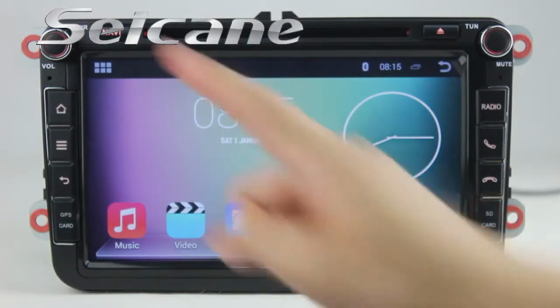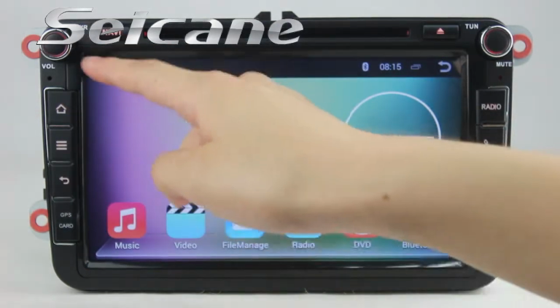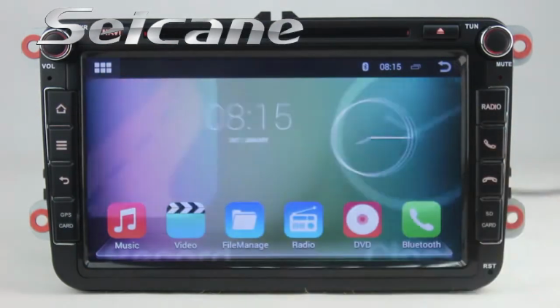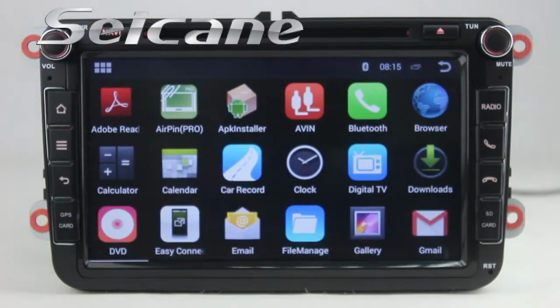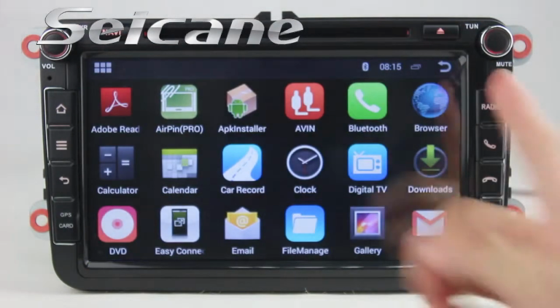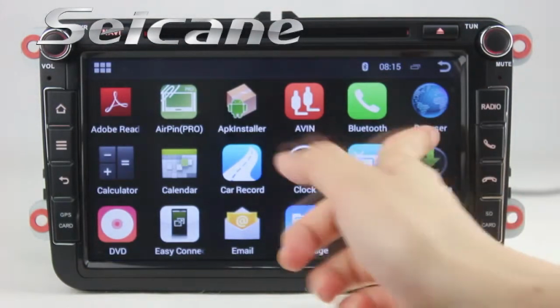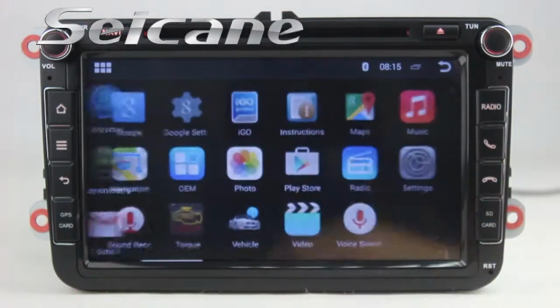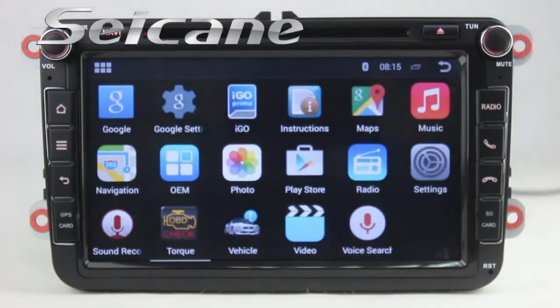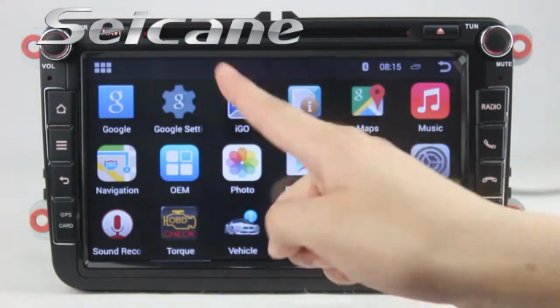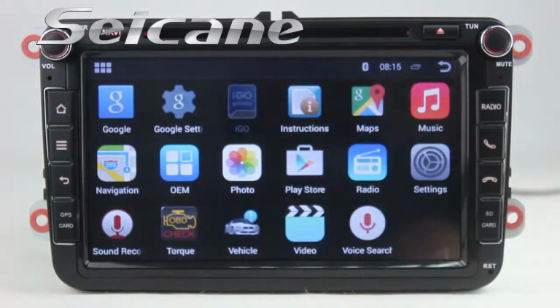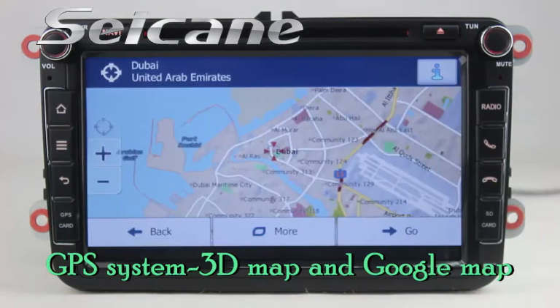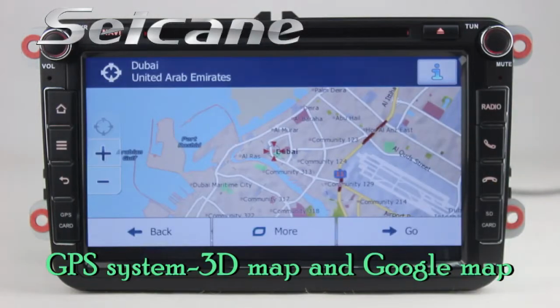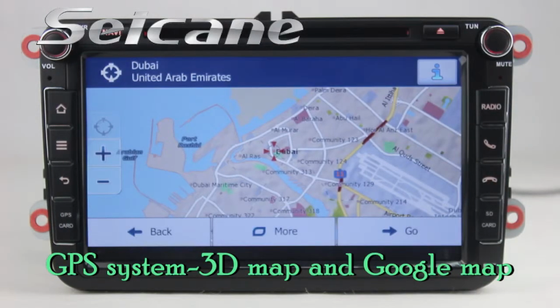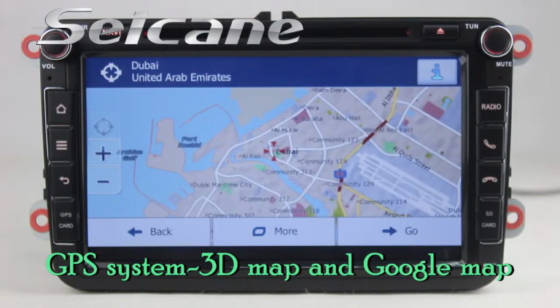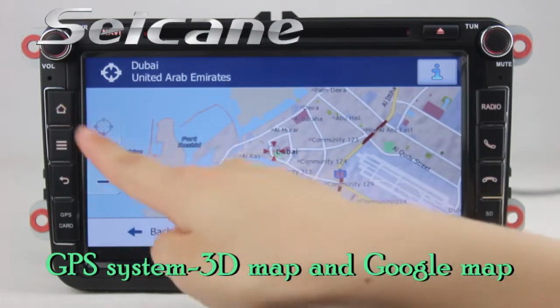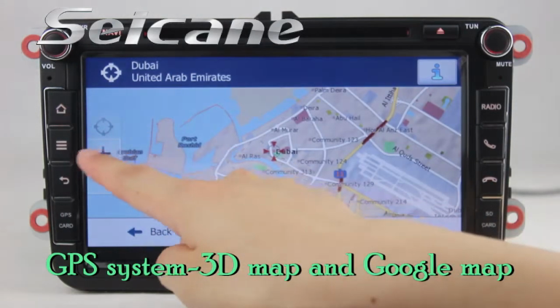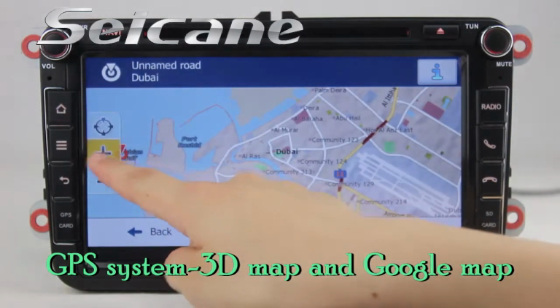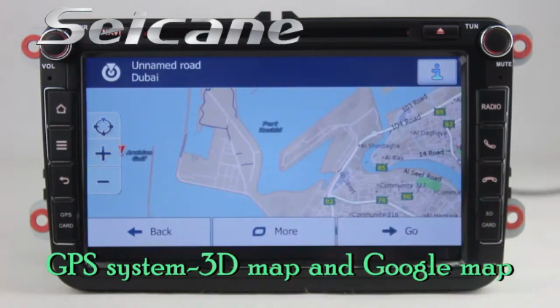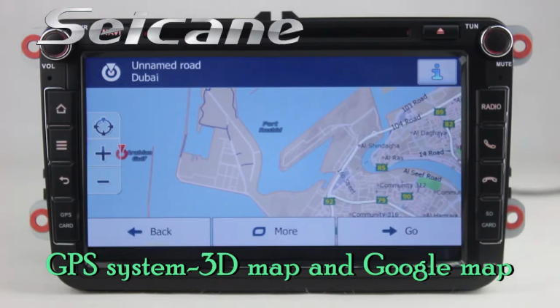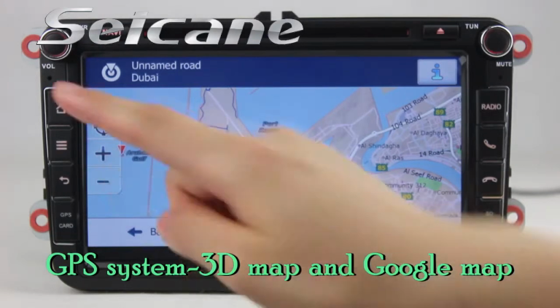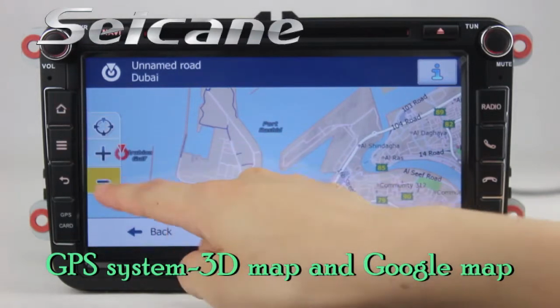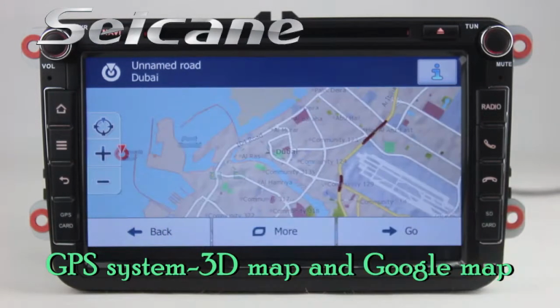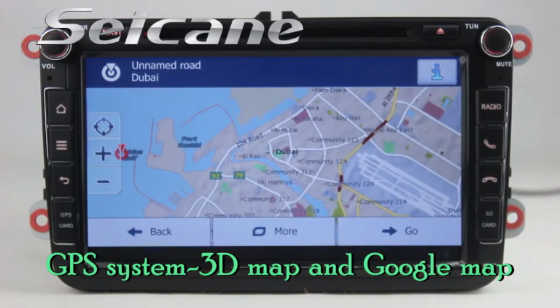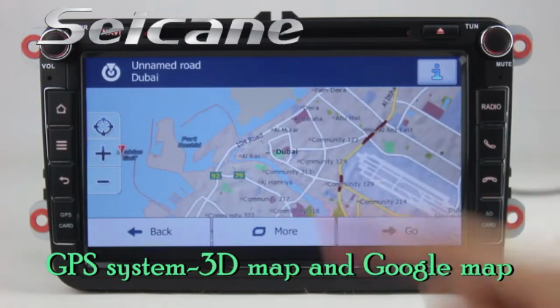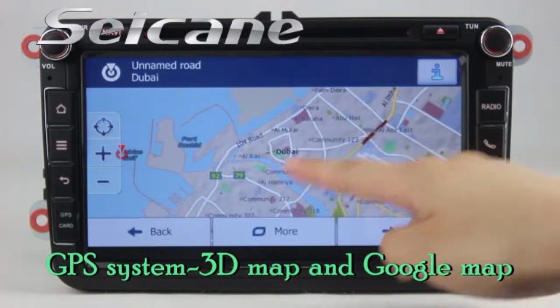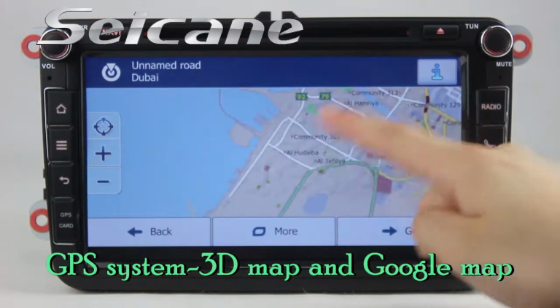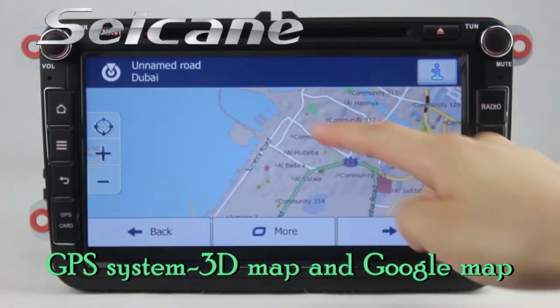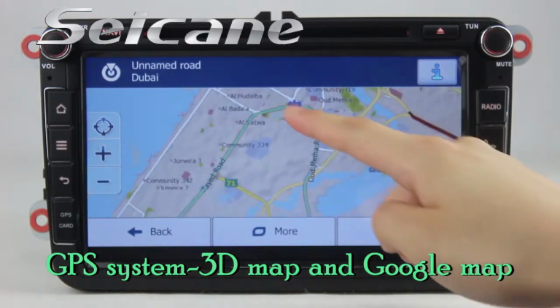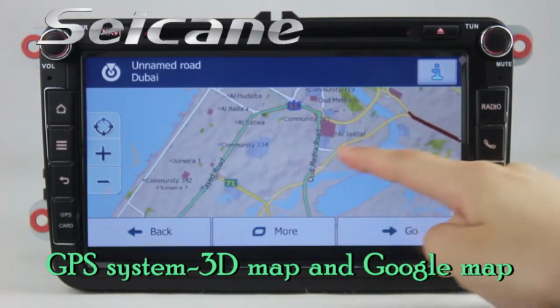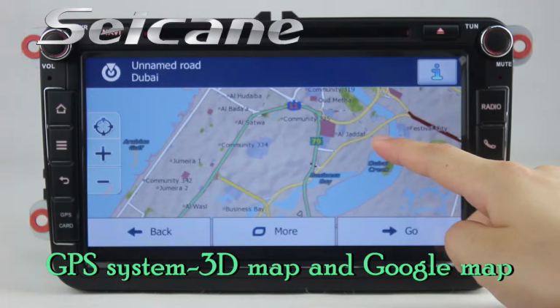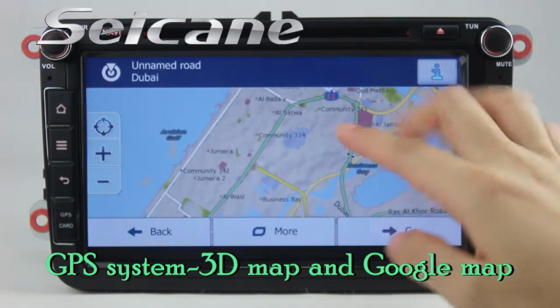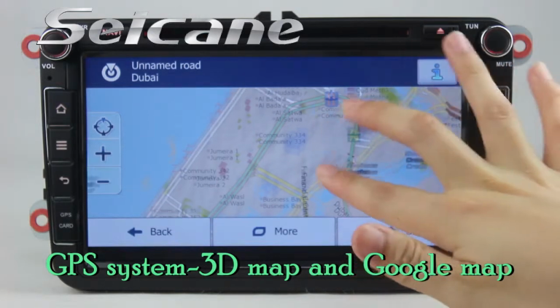Go to the main menu and open the GPS system. The 3D navigation map shows you accurate GPS location and route information. It supports Google Maps too.